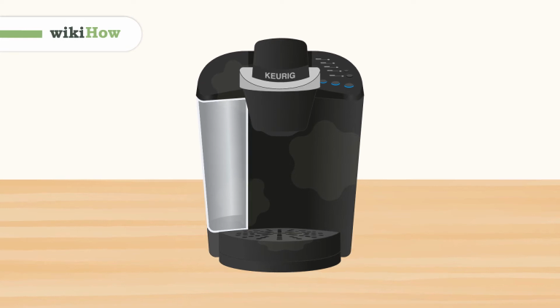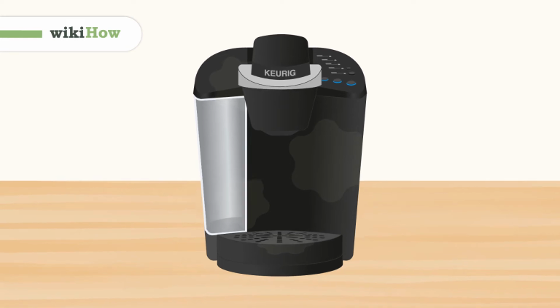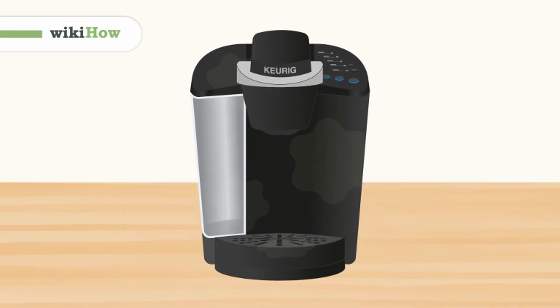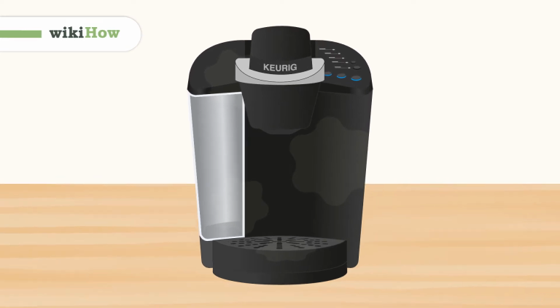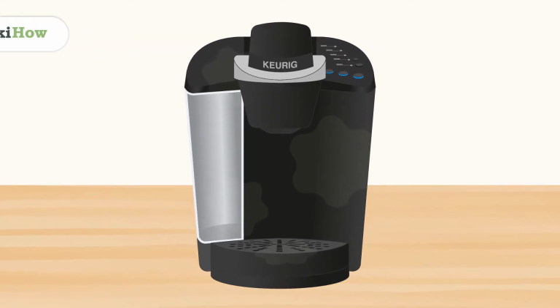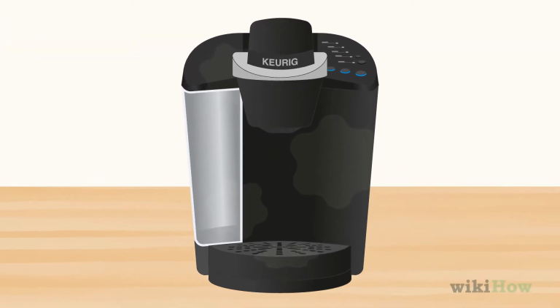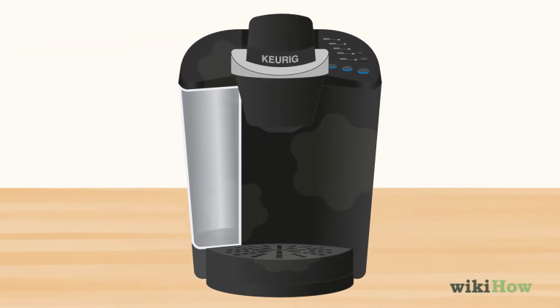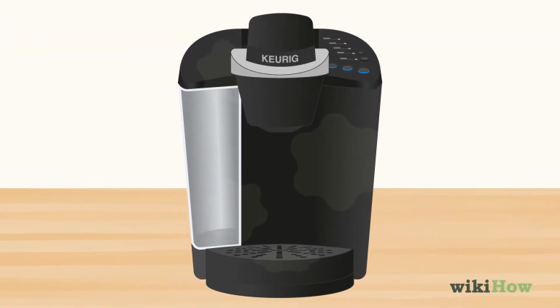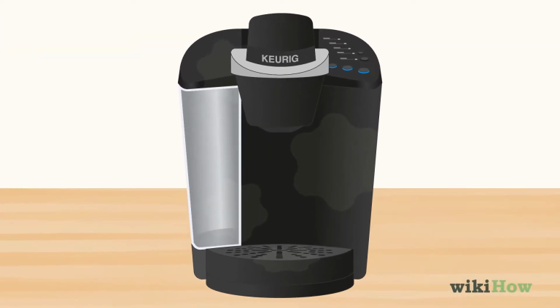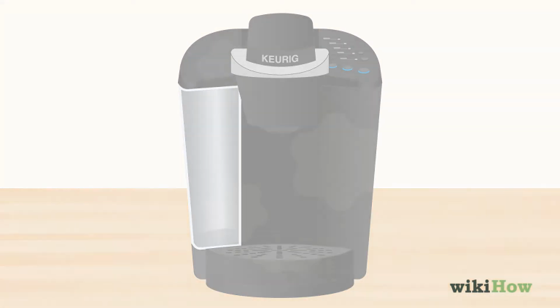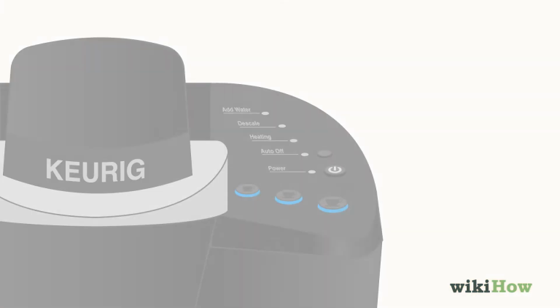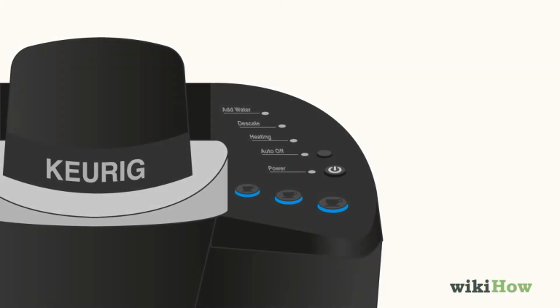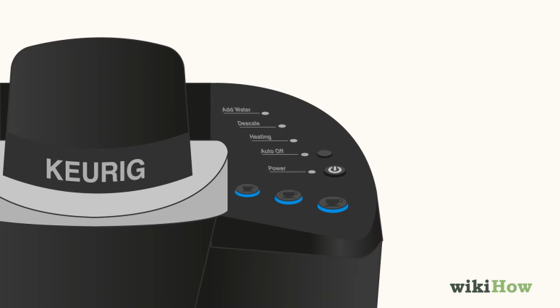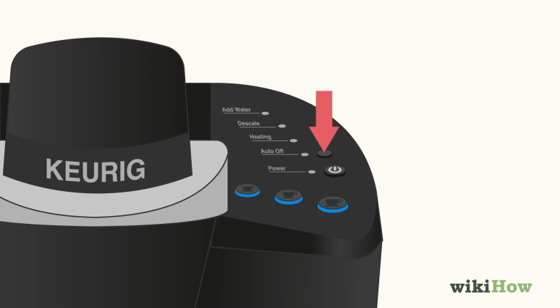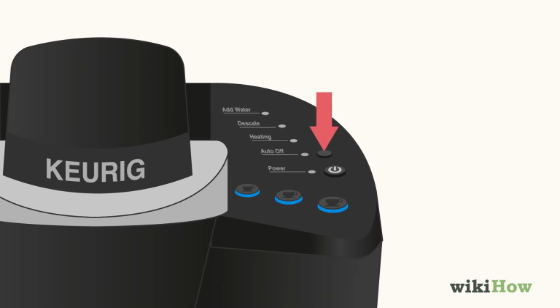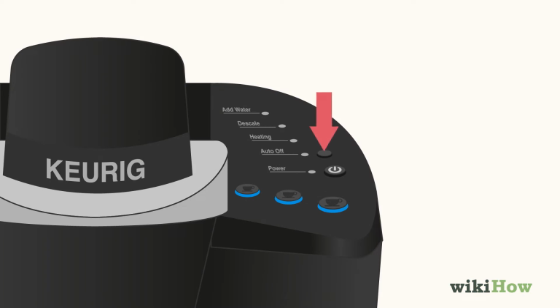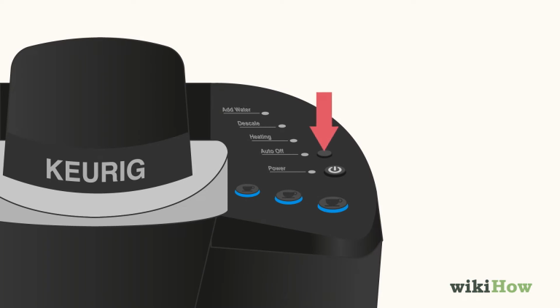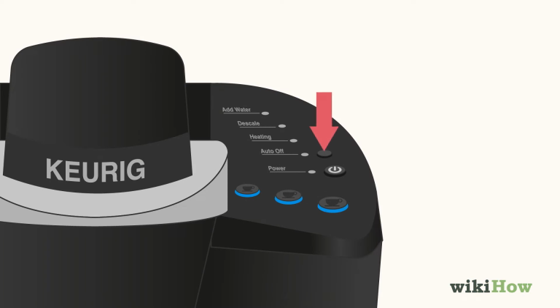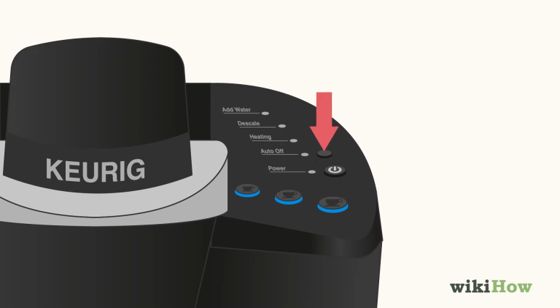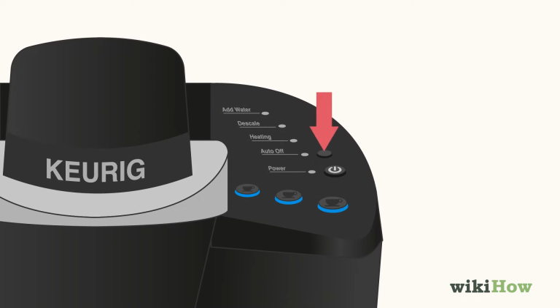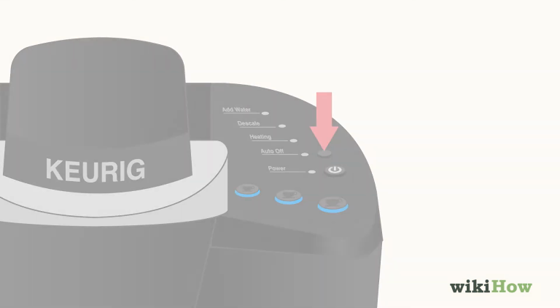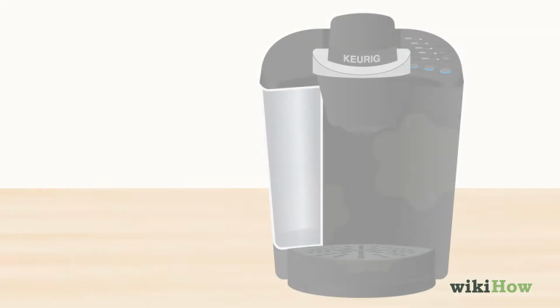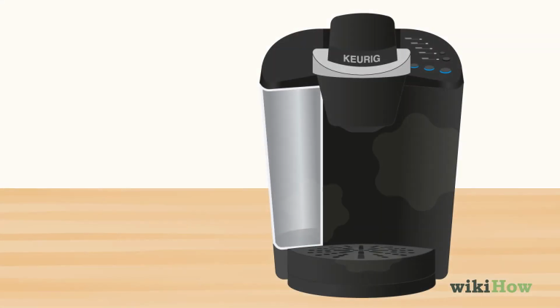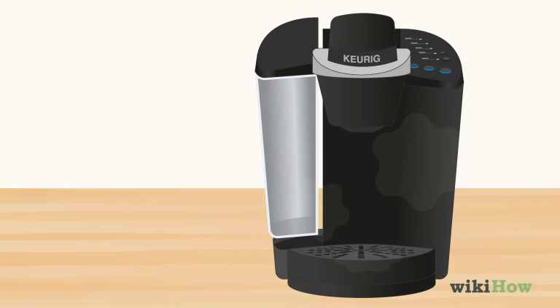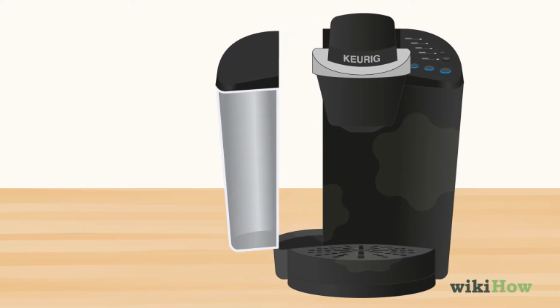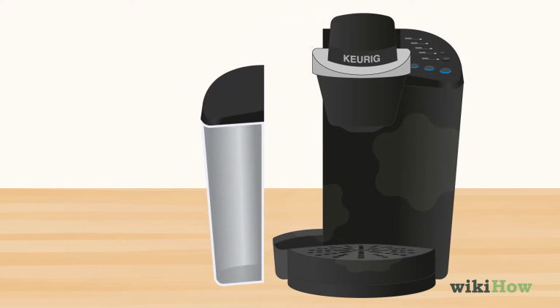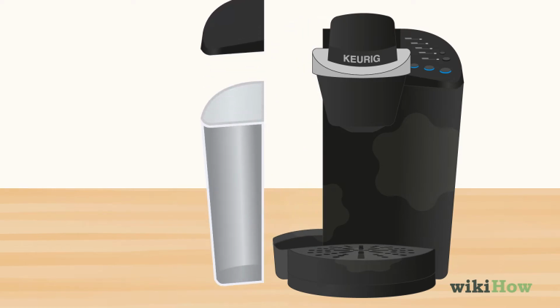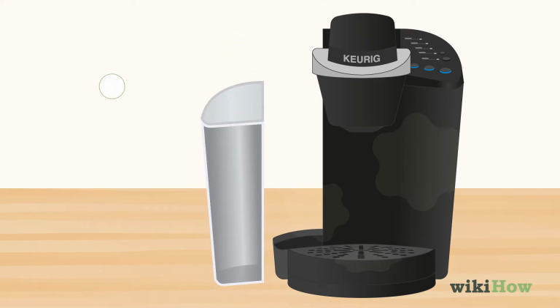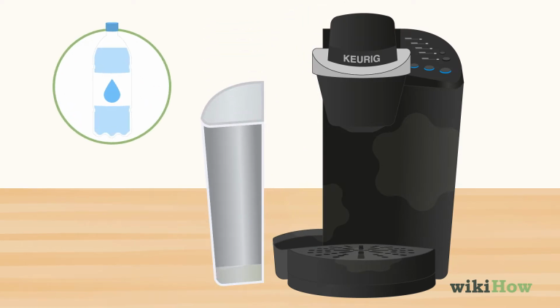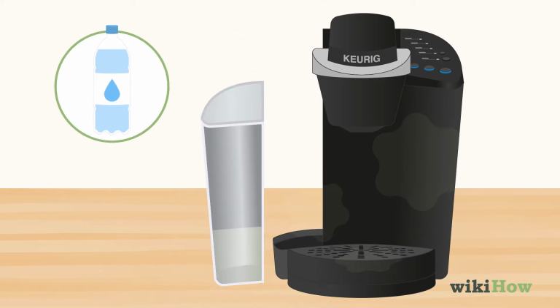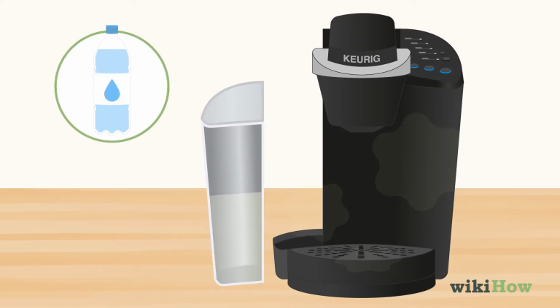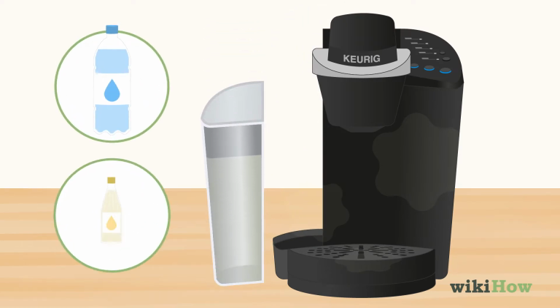To get rid of scale and mineral buildup in your Keurig, turn the Keurig on and switch off the auto-off function. Fill the water reservoir with a 50-50 mixture of distilled water and white vinegar.